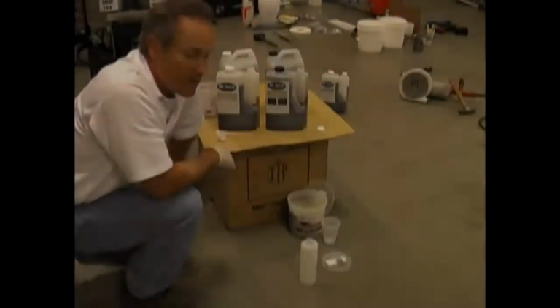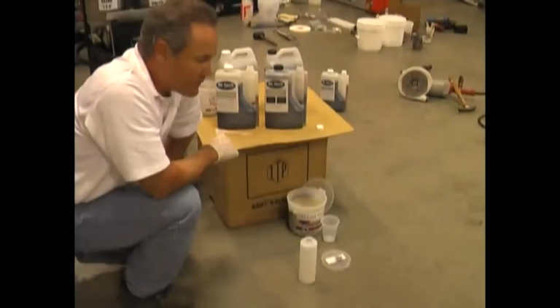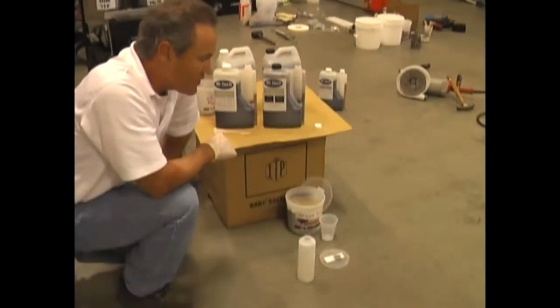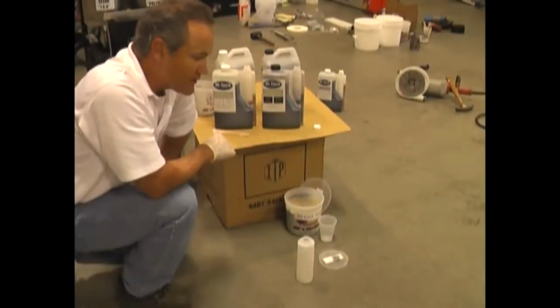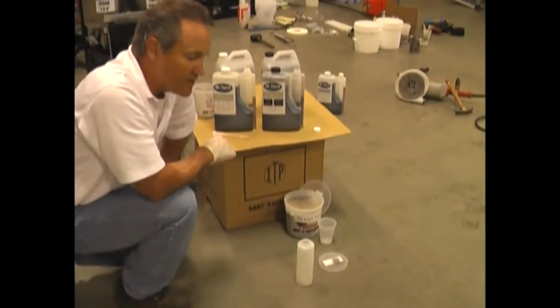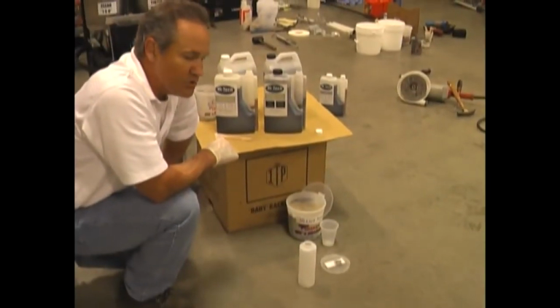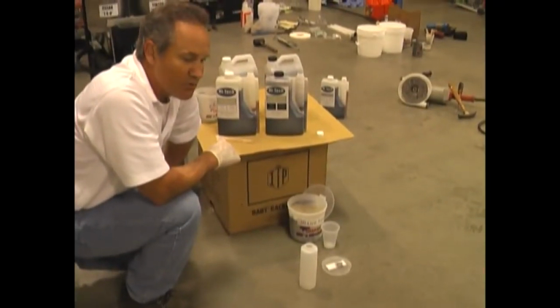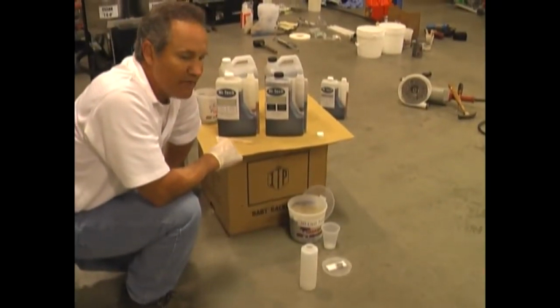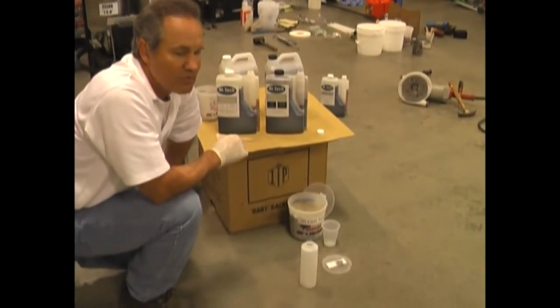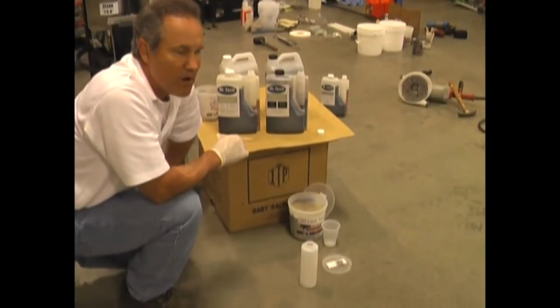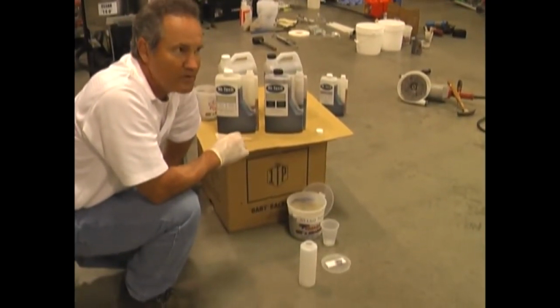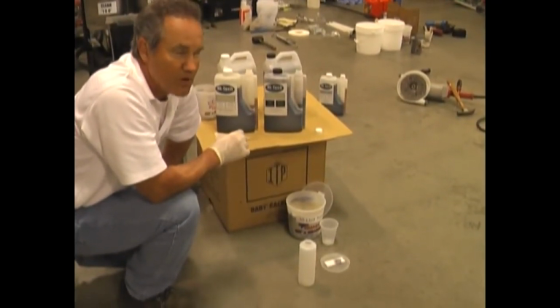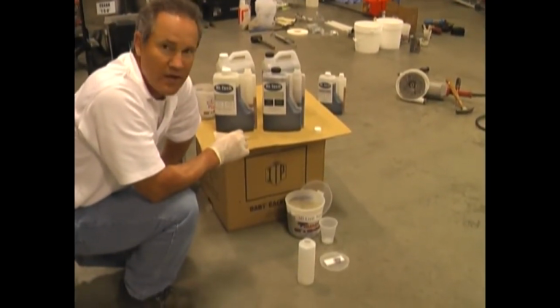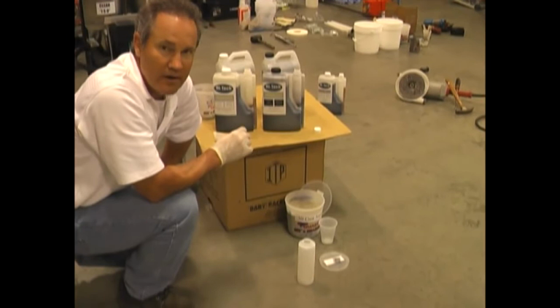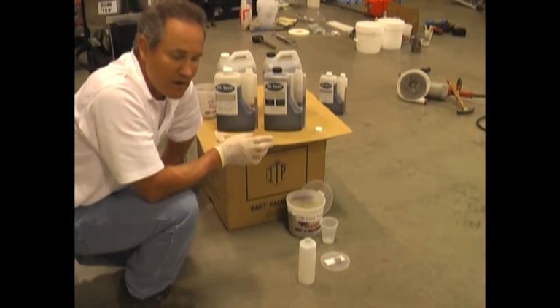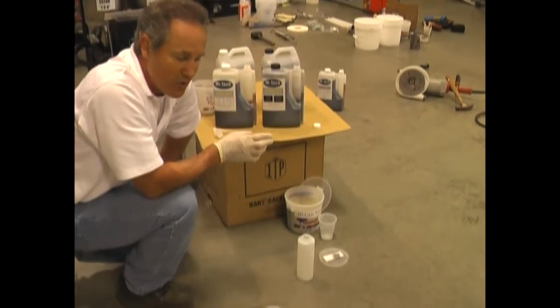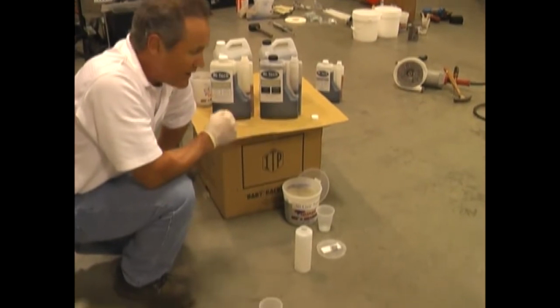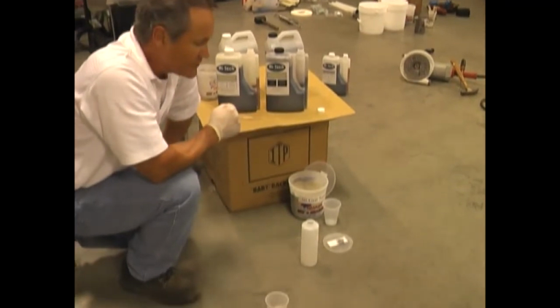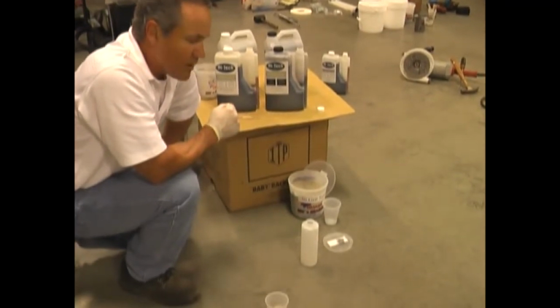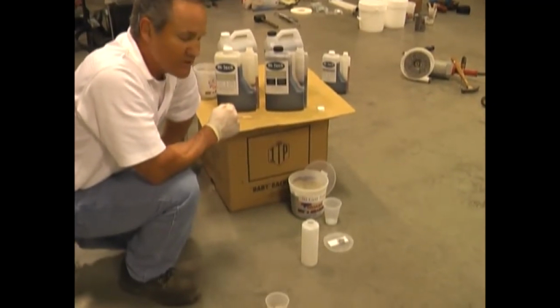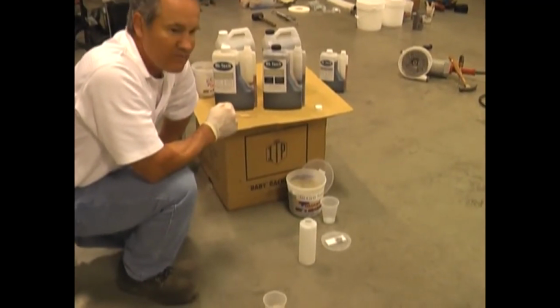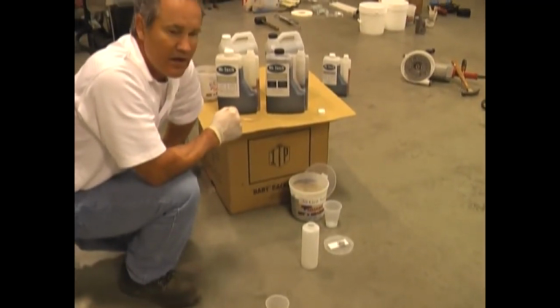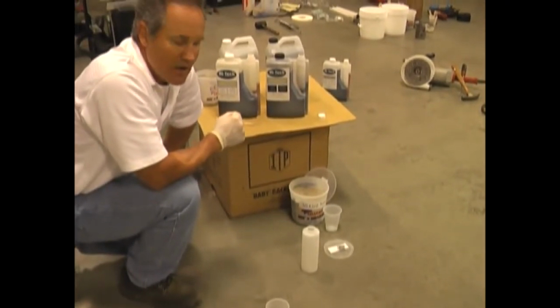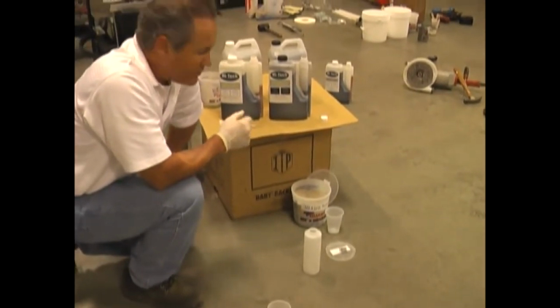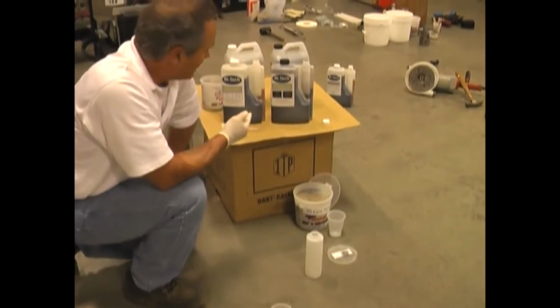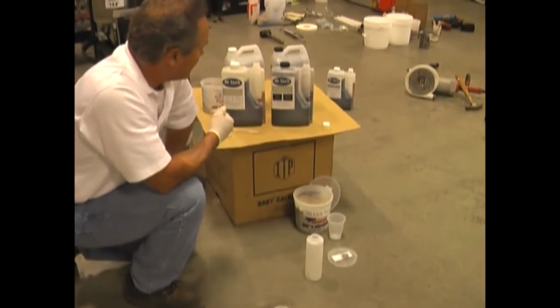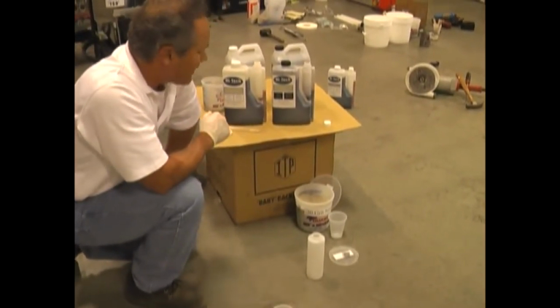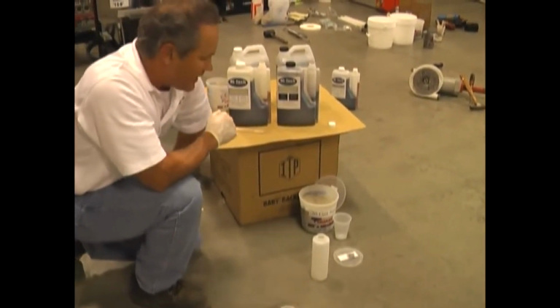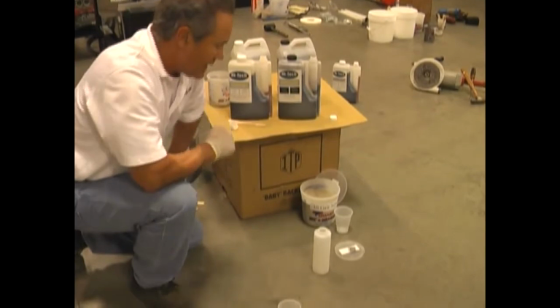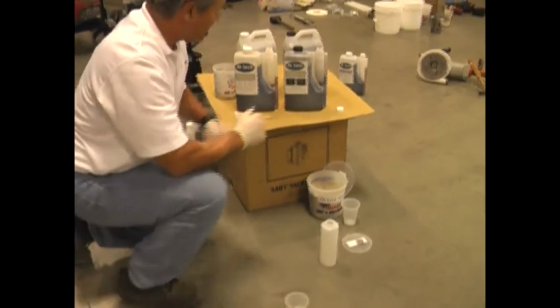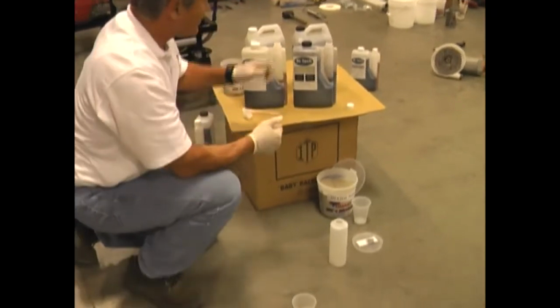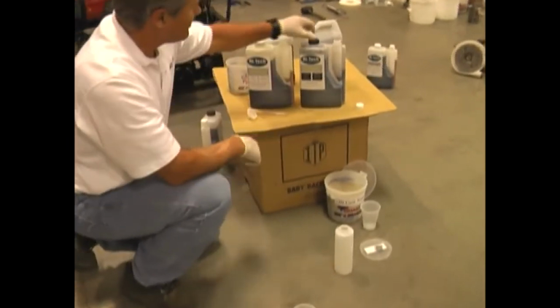I'm going to show you a technique that's used when we have very small pop-outs, bug holes out on a floor. This is a process that can be done using our TX product line. It's very, very simple.